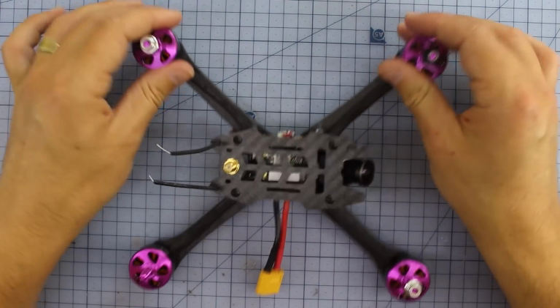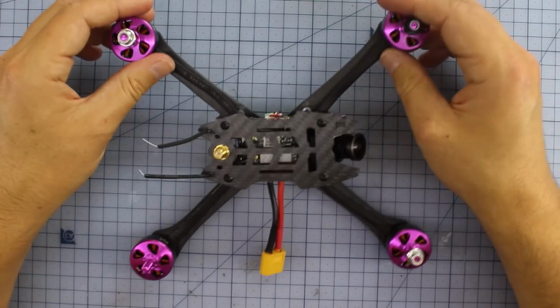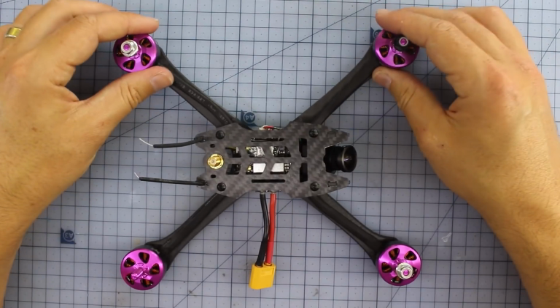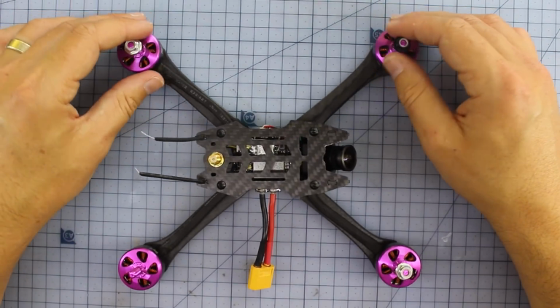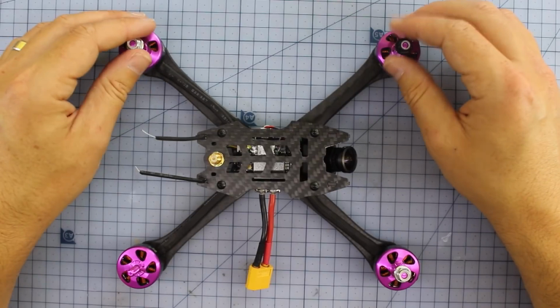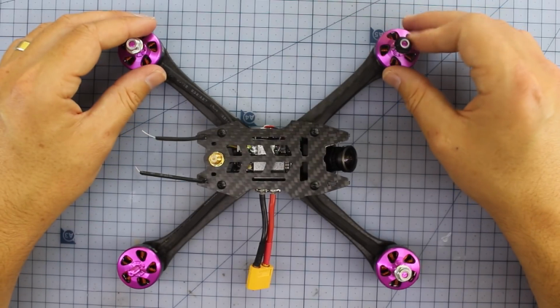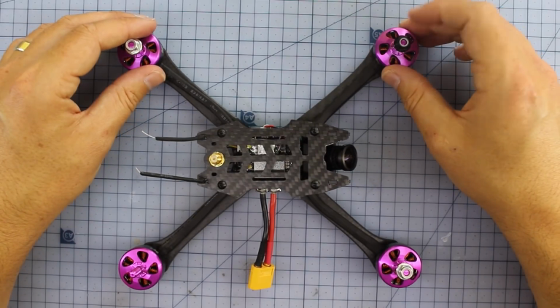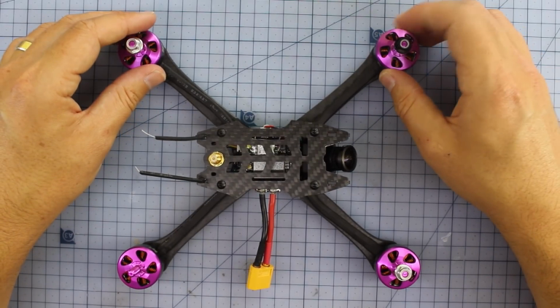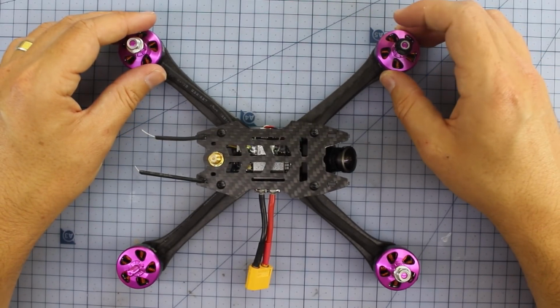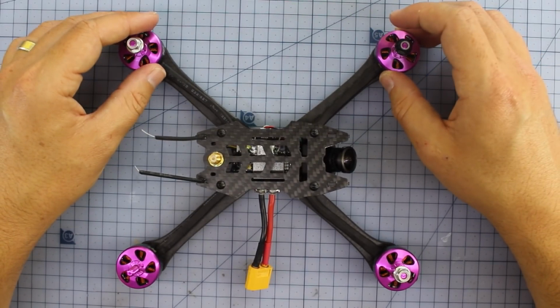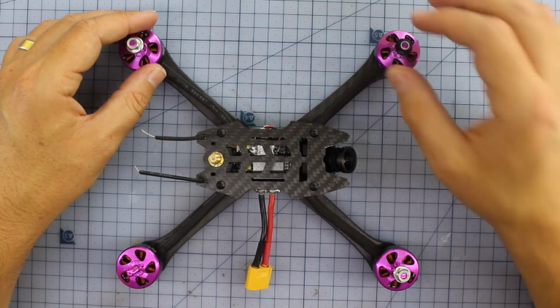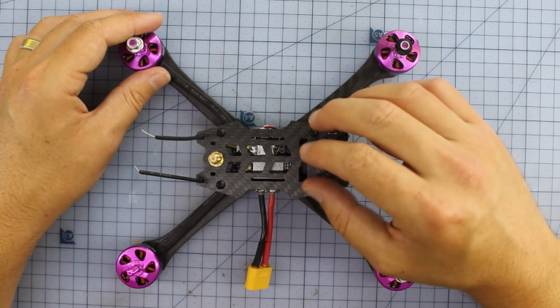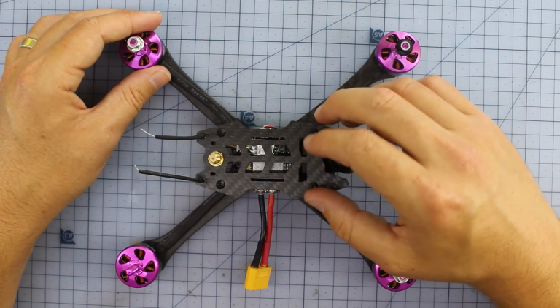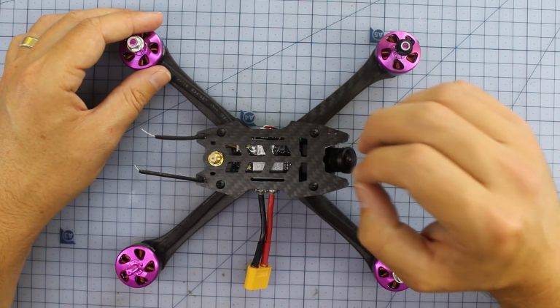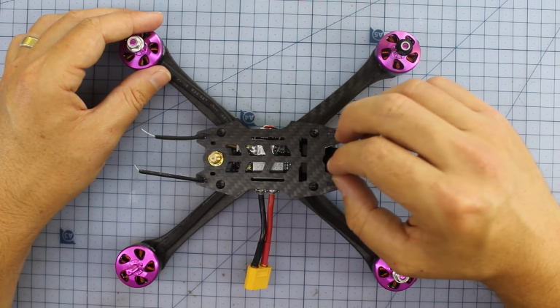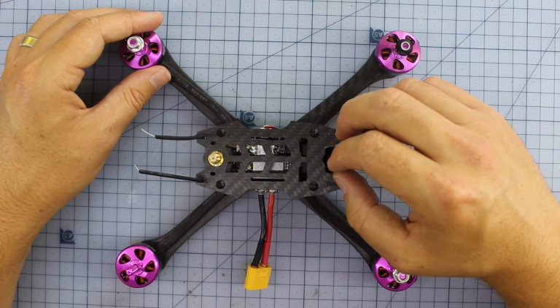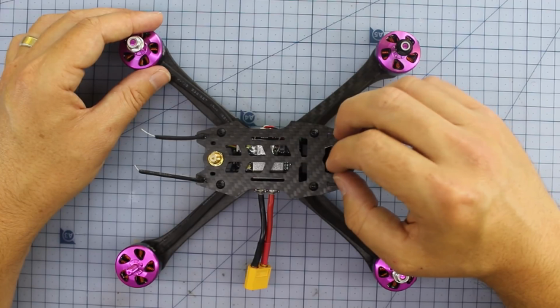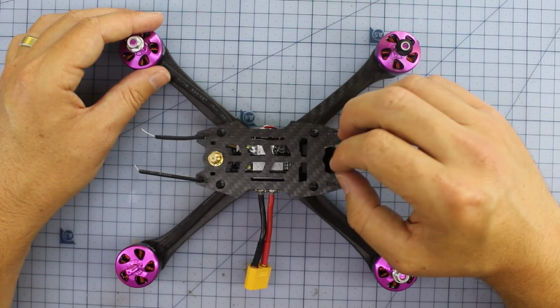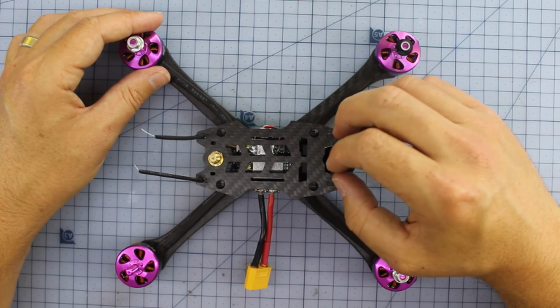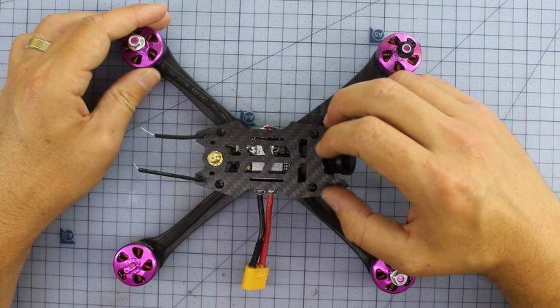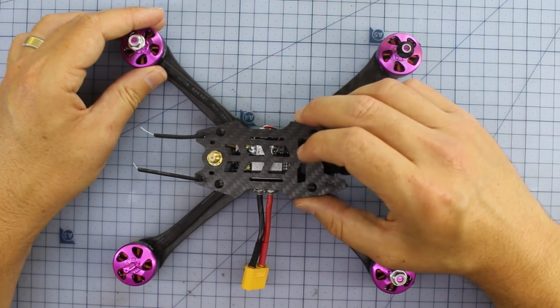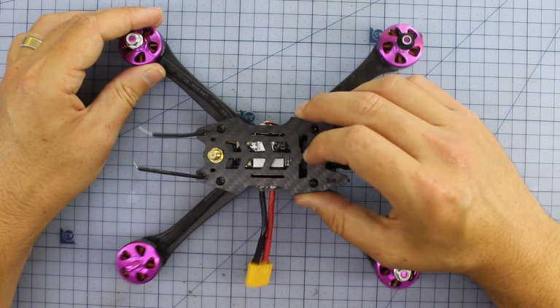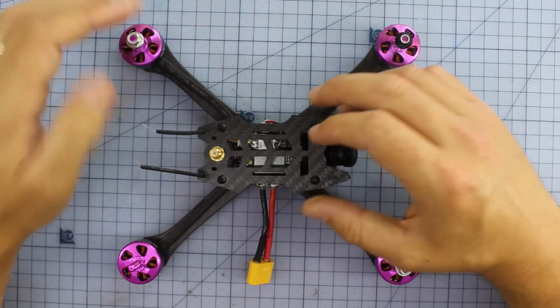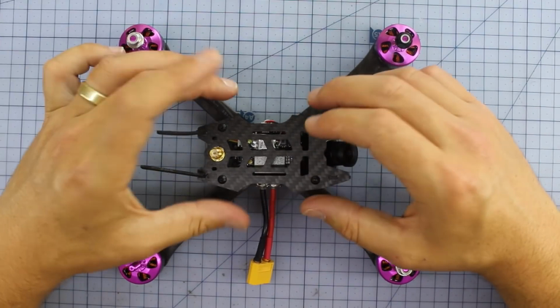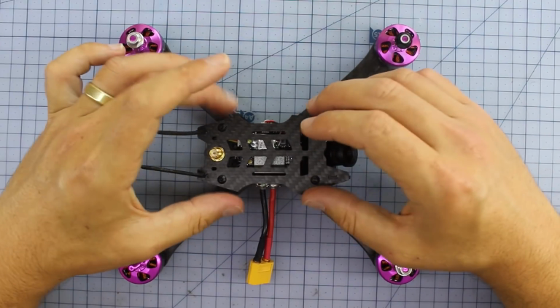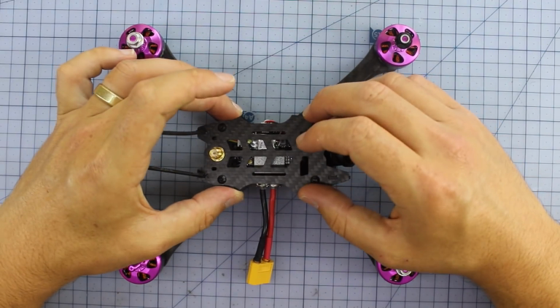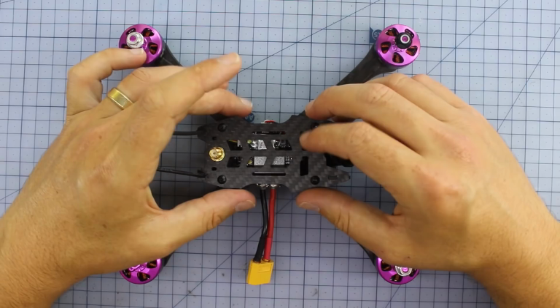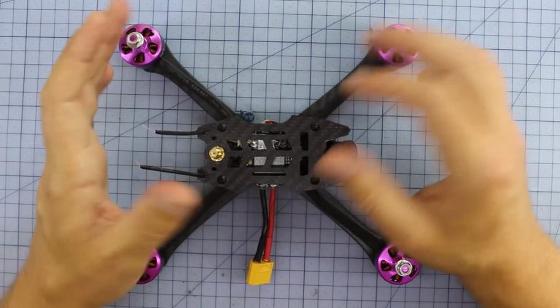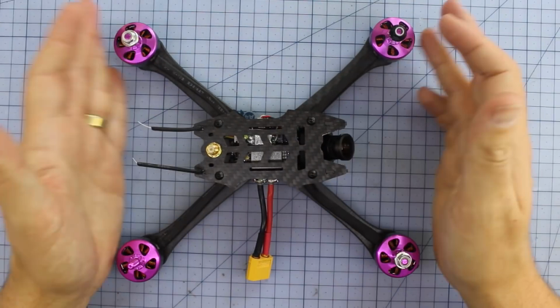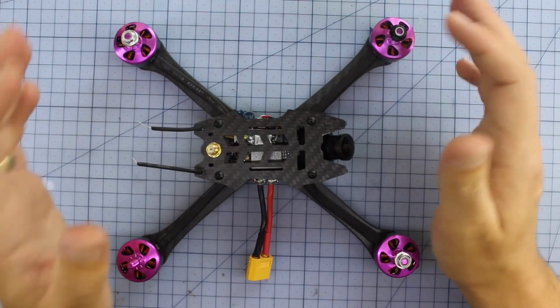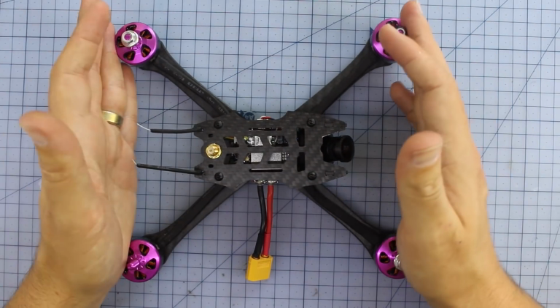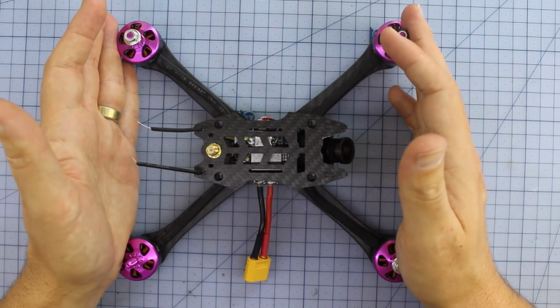A bit of an overview: it's a plug-and-play, or buy-and-fly, 5-inch FPV racer. It's designed to take up to a 6S LiPo, but I really don't think that's going to be happening. Most of the time I'm going to recommend the target audience is probably going to be flying around on 4S anyway.